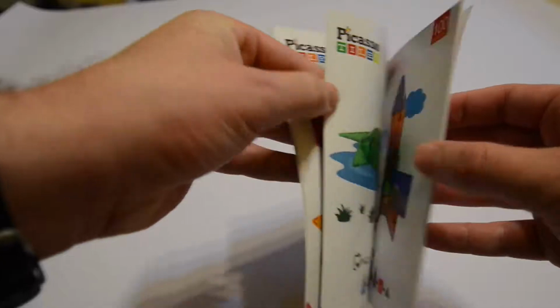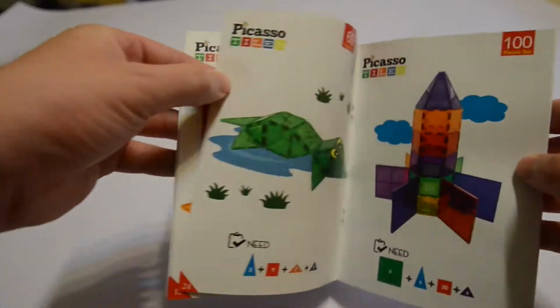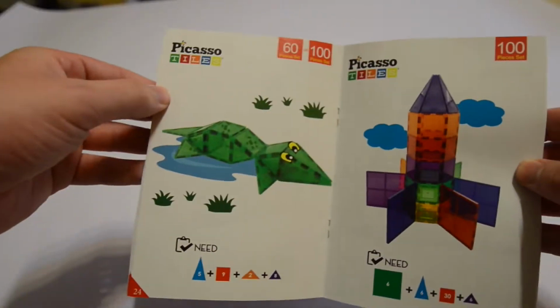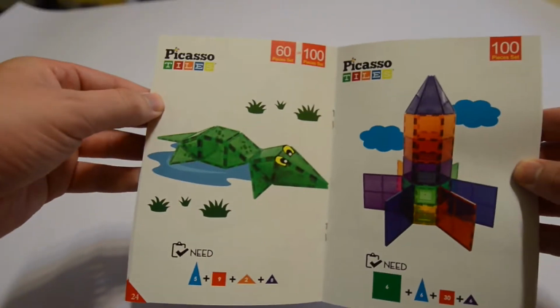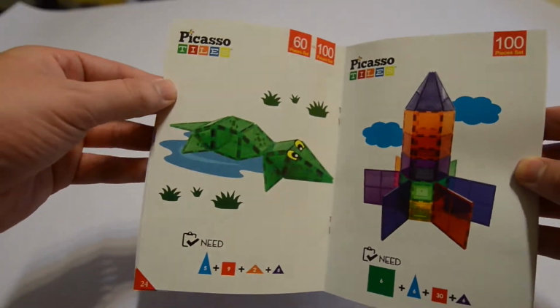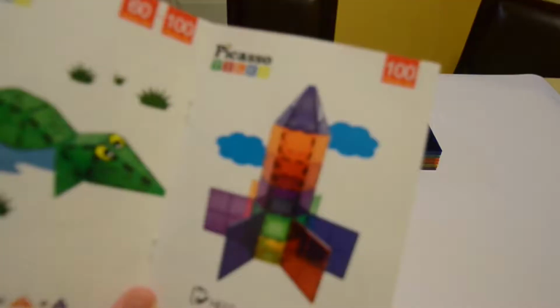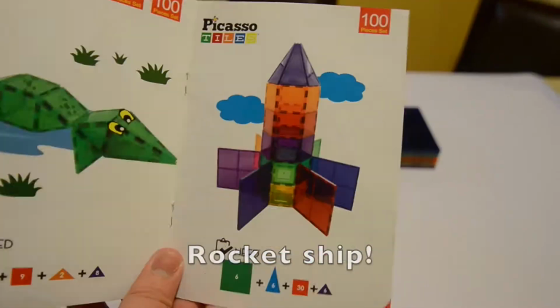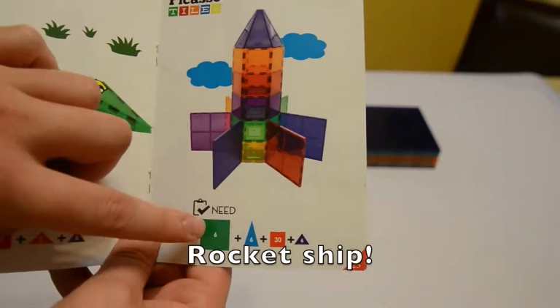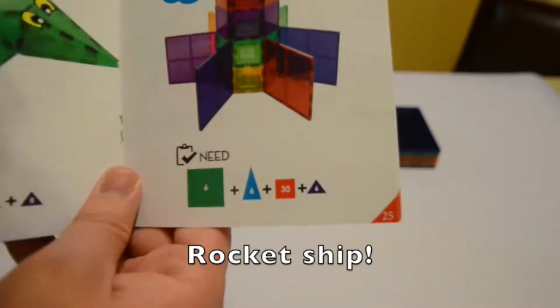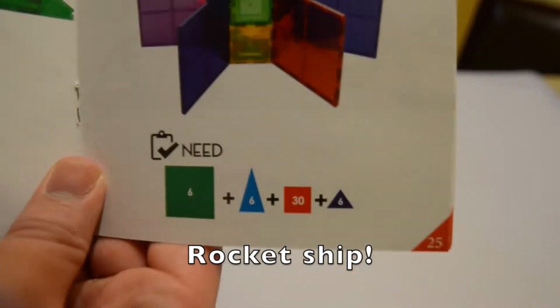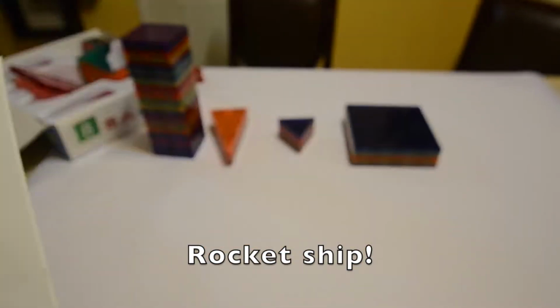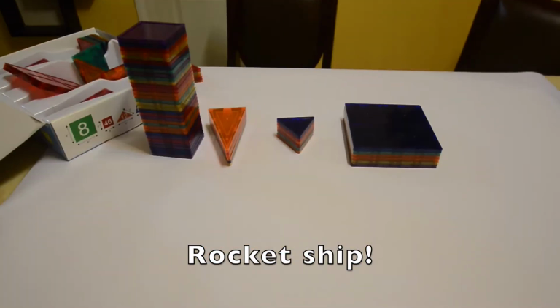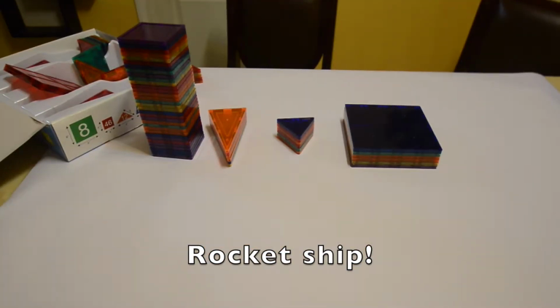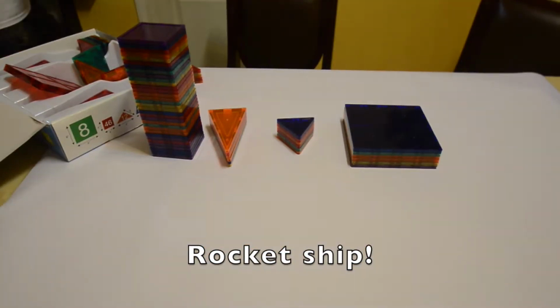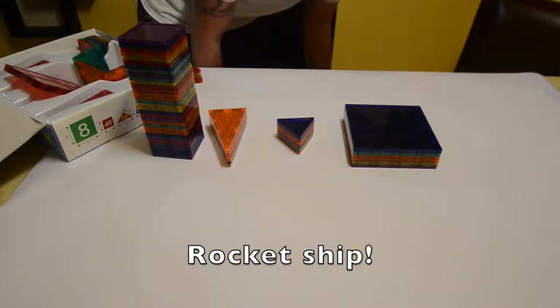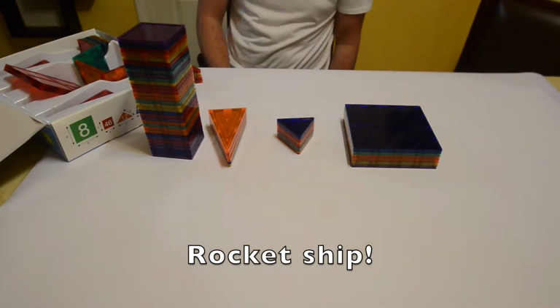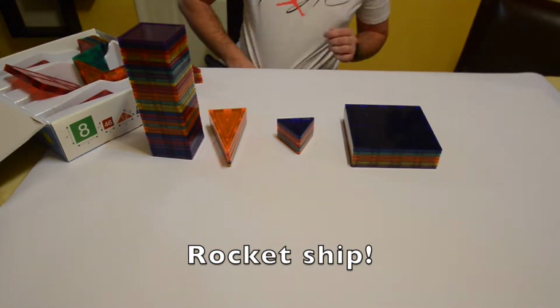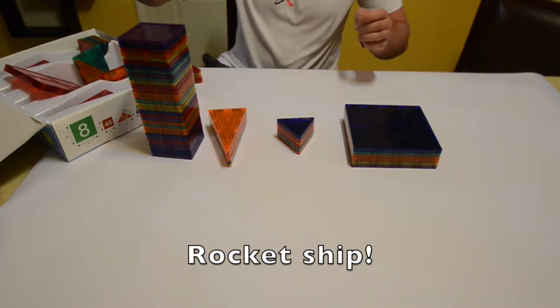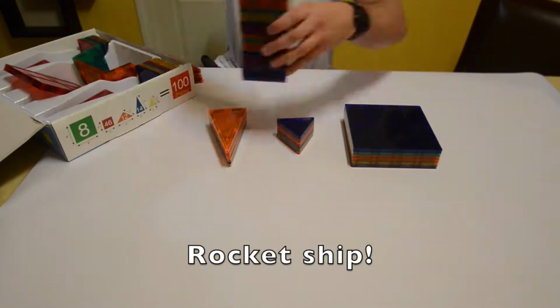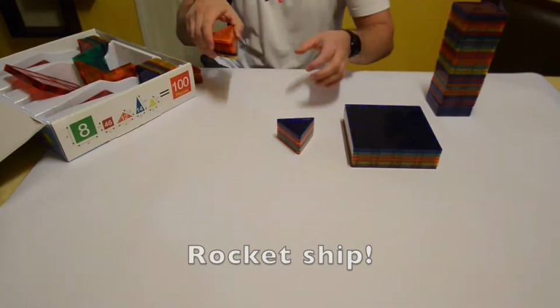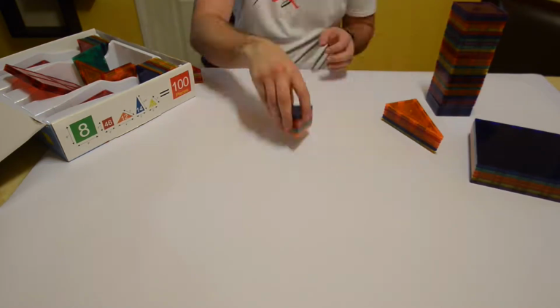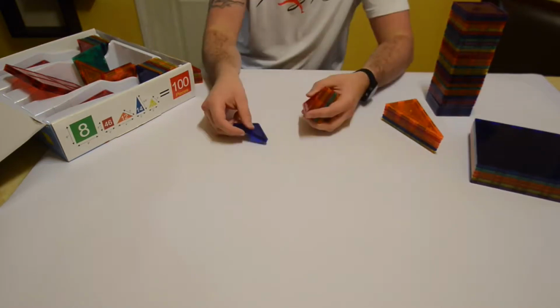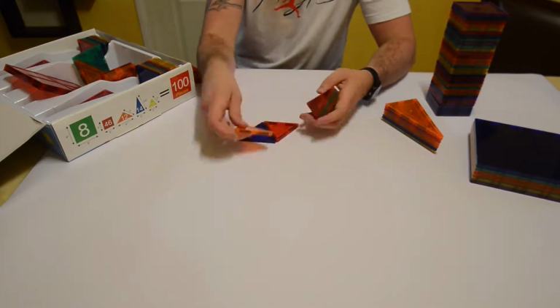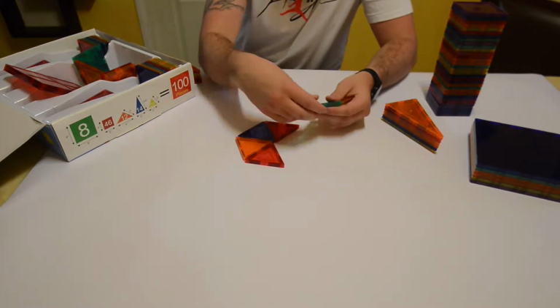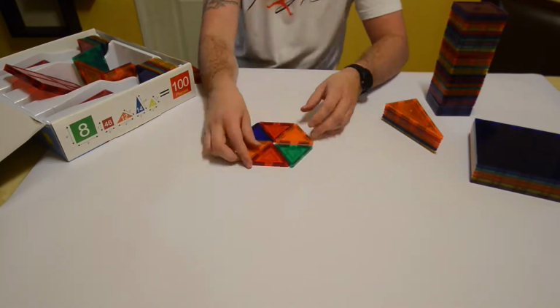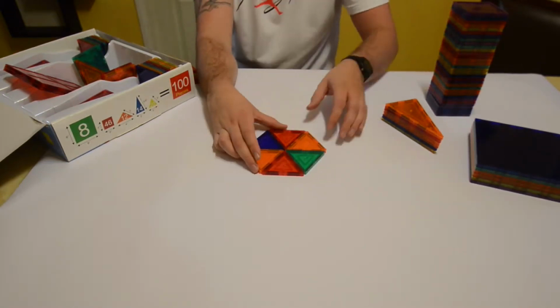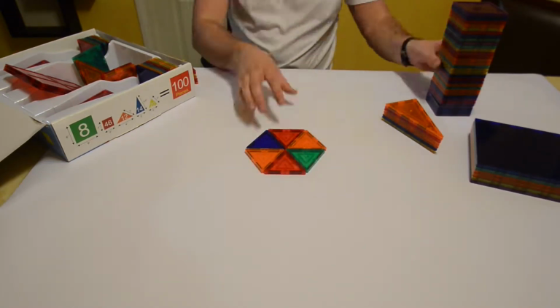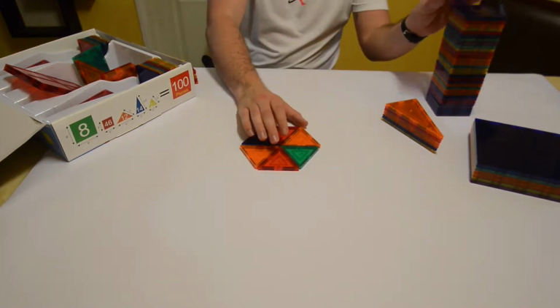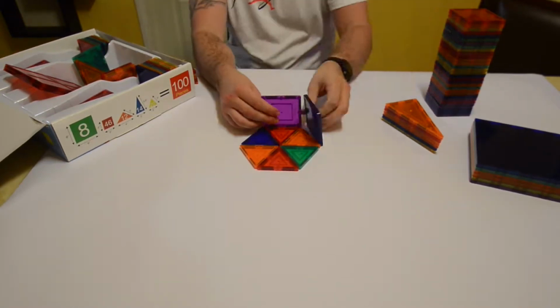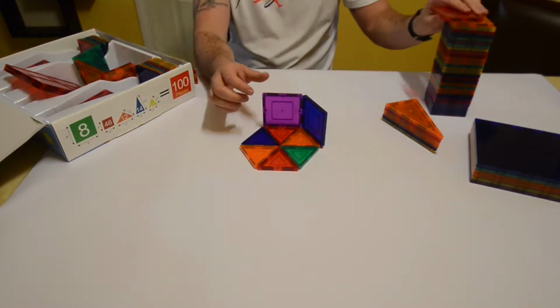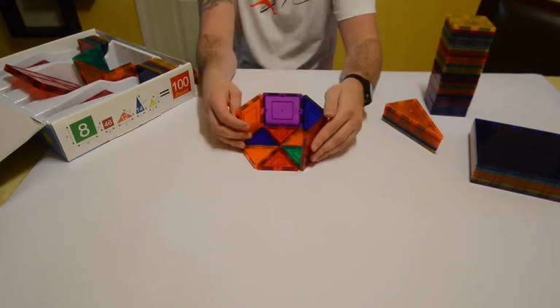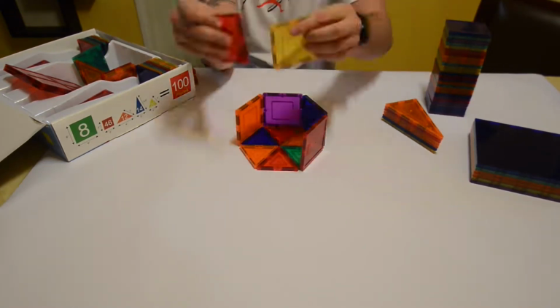Right after the alligator, we have our large rocket here on page 25. We are going to build a huge rocket using the 100-piece set.